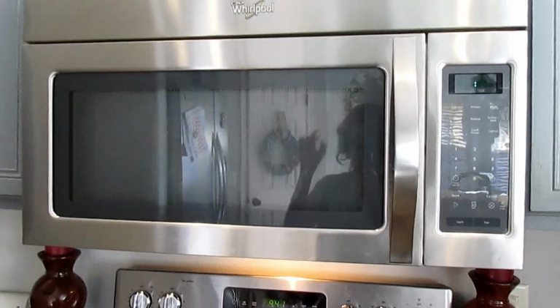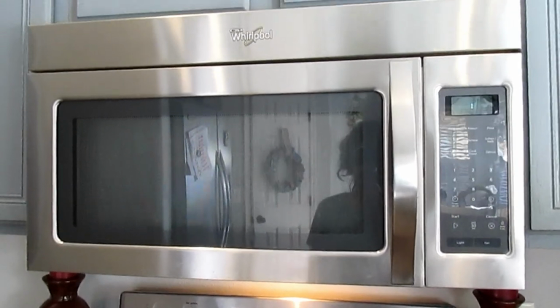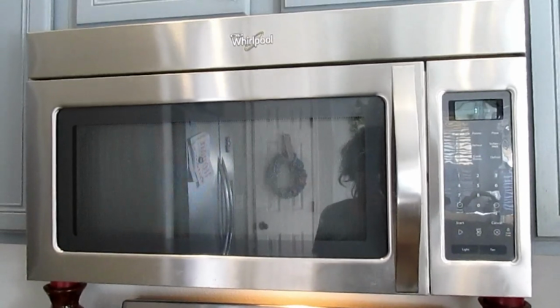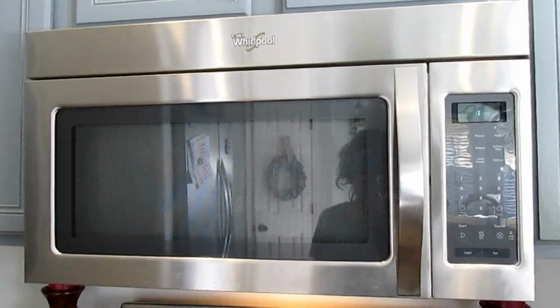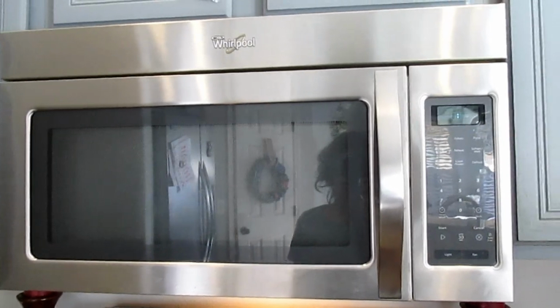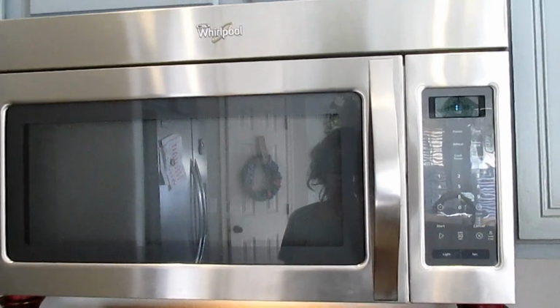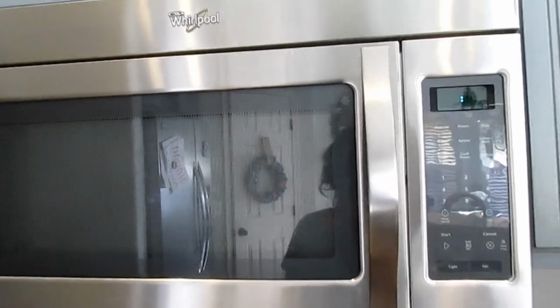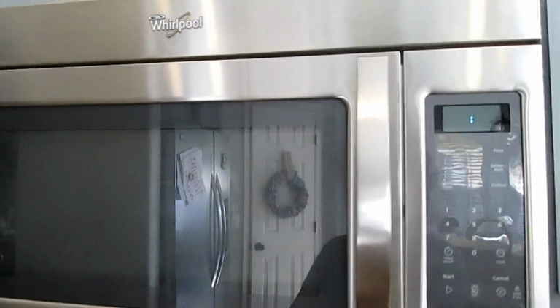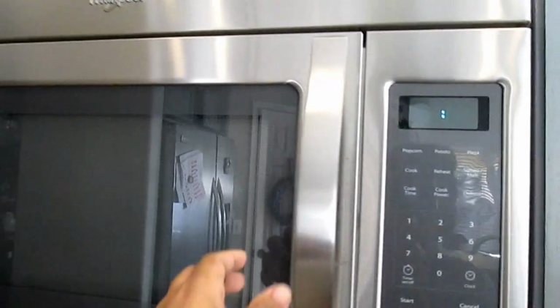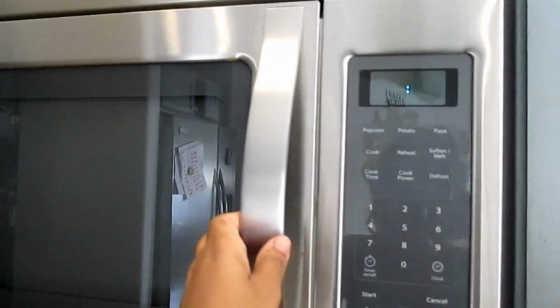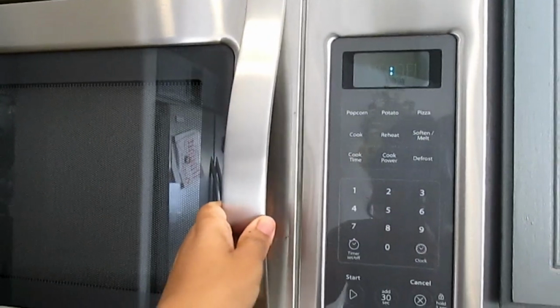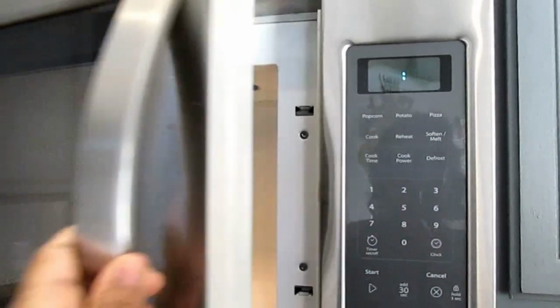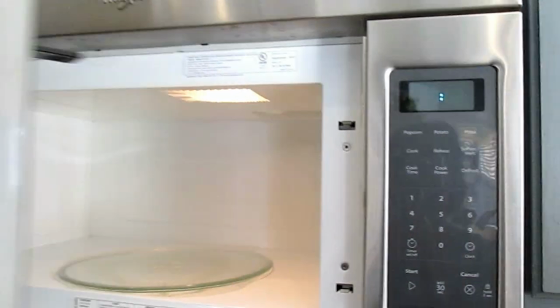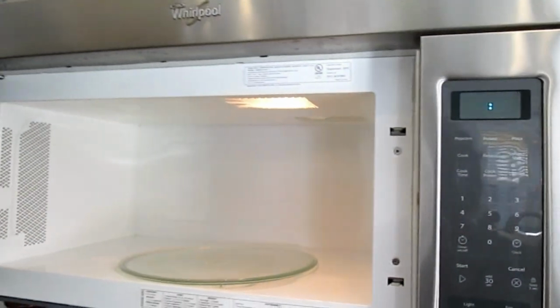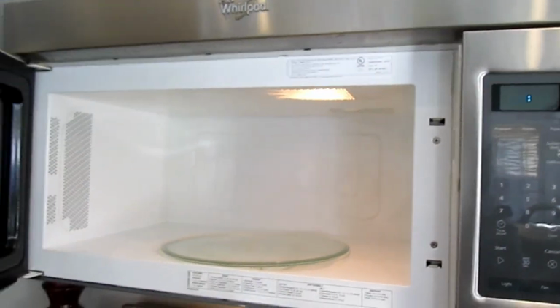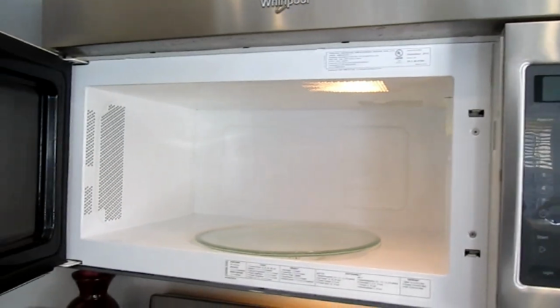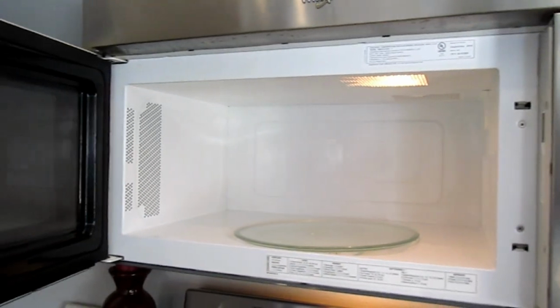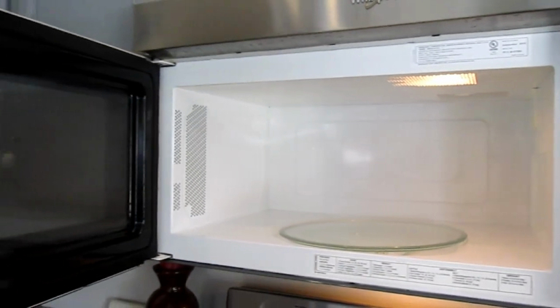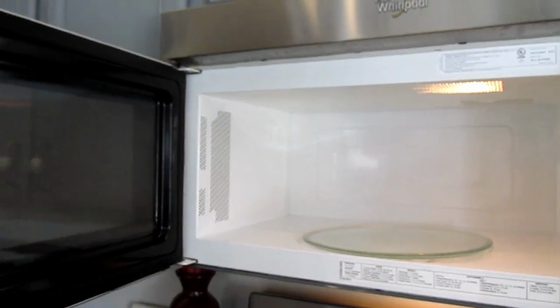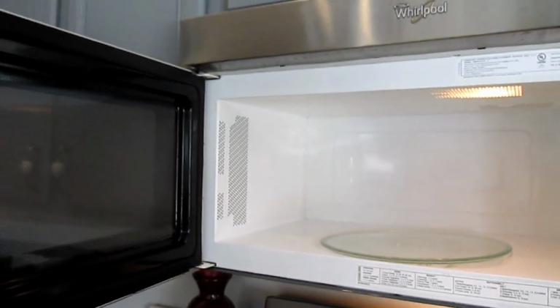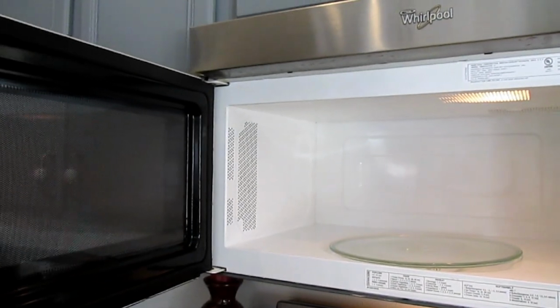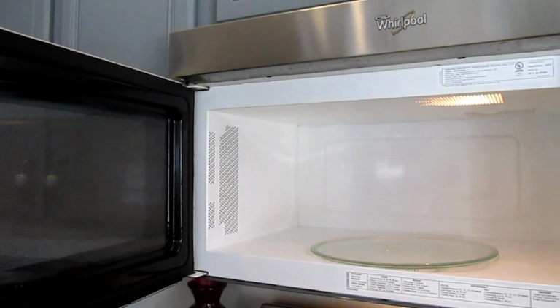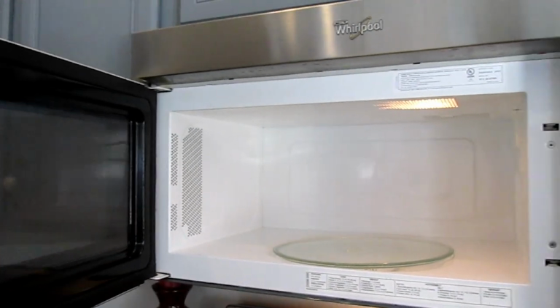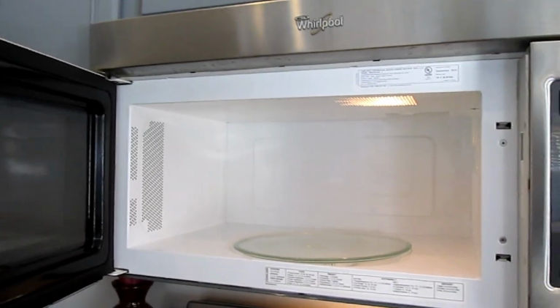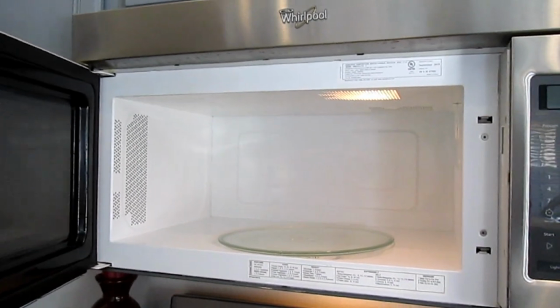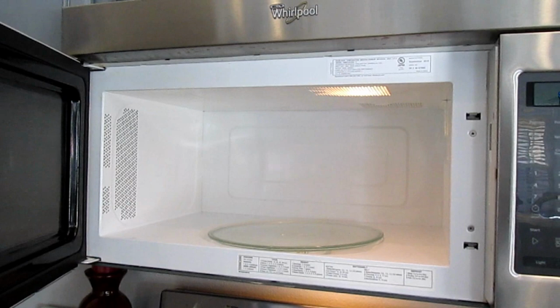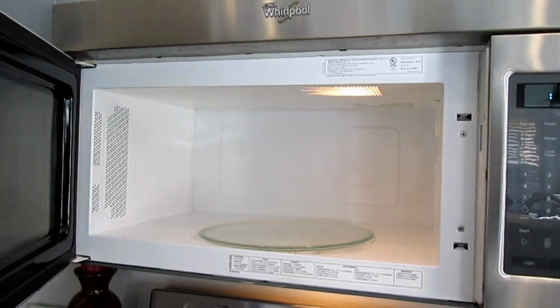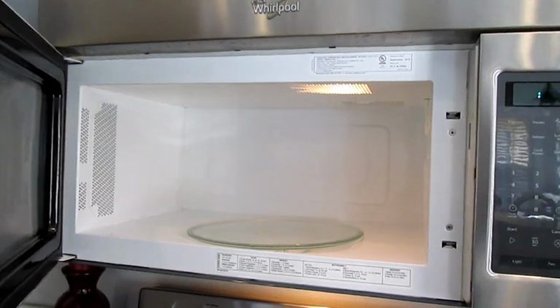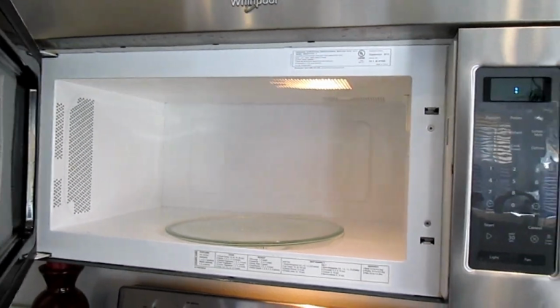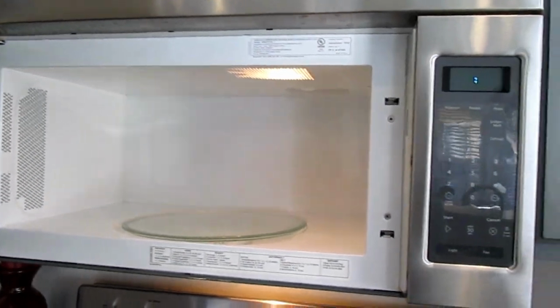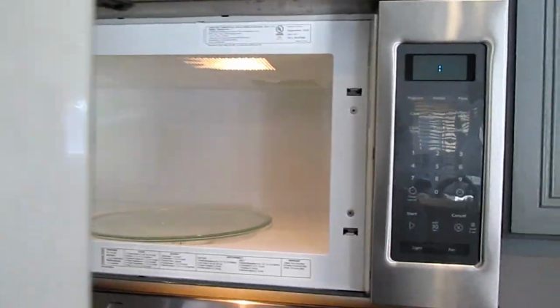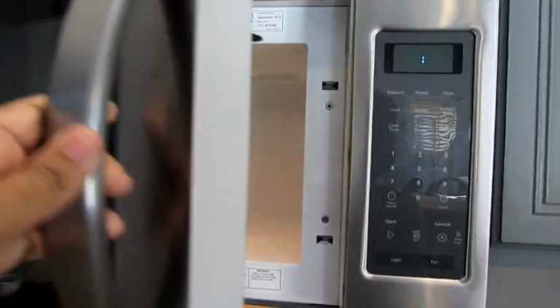Hi friends, welcome back to my channel. In today's video, I show you how to clean that filter above your stove. You guys know what I'm talking about. Yes, cue the scary music.